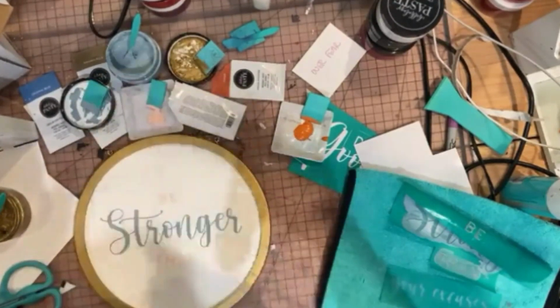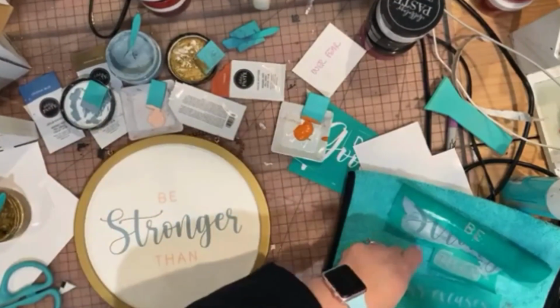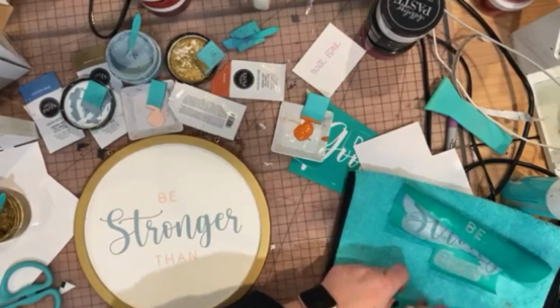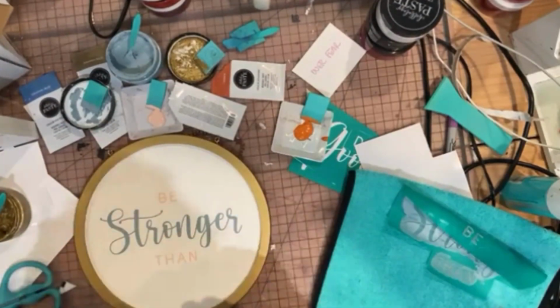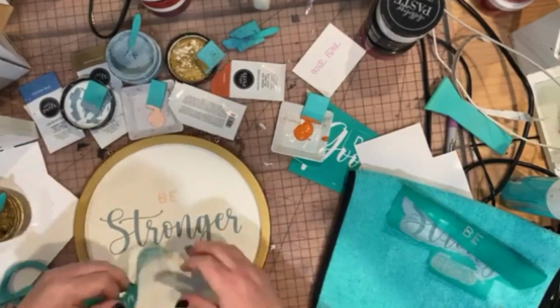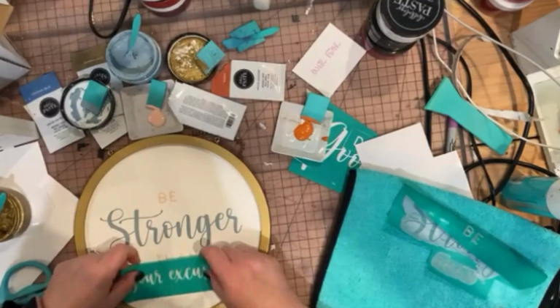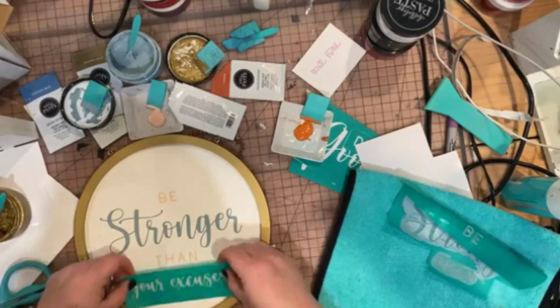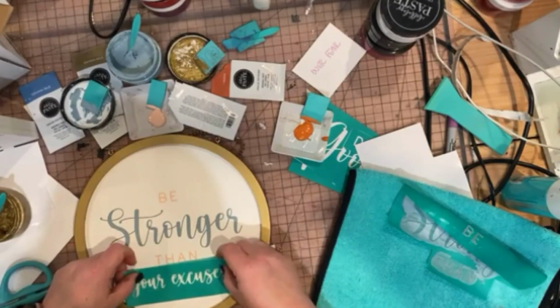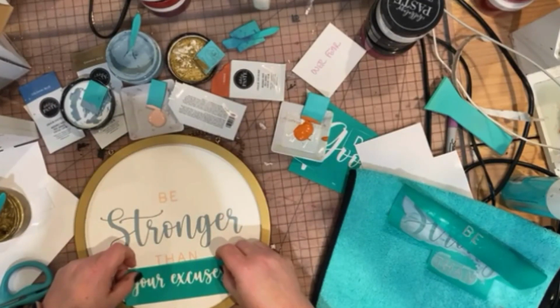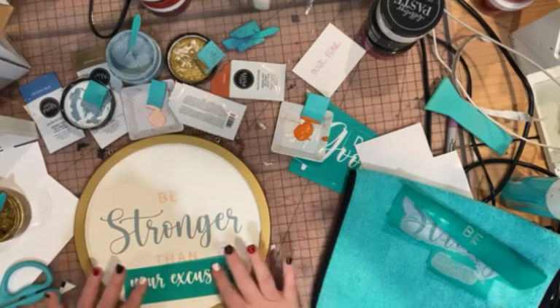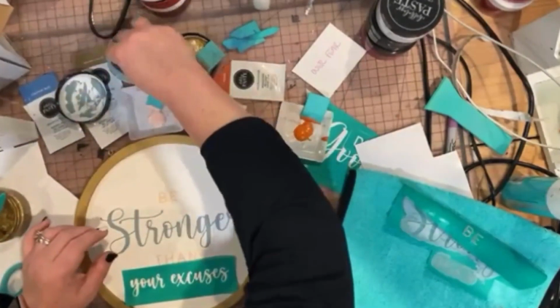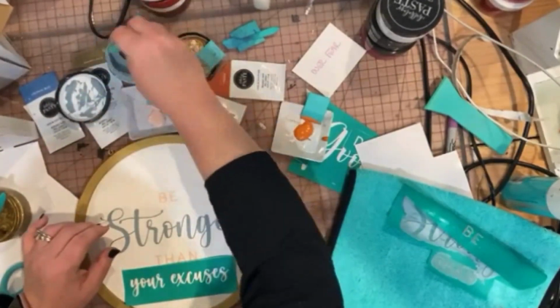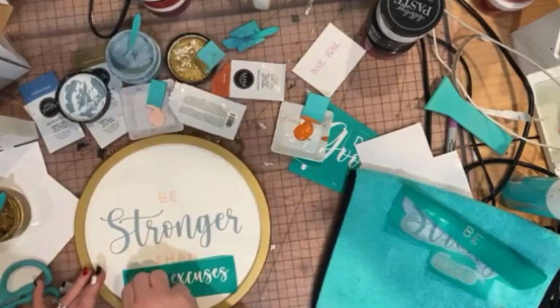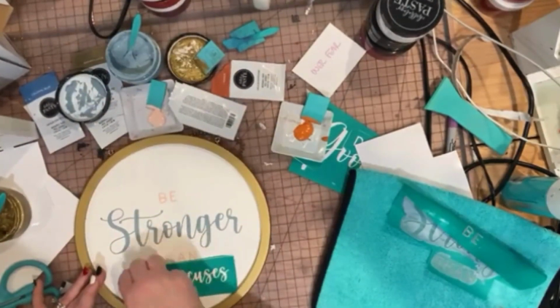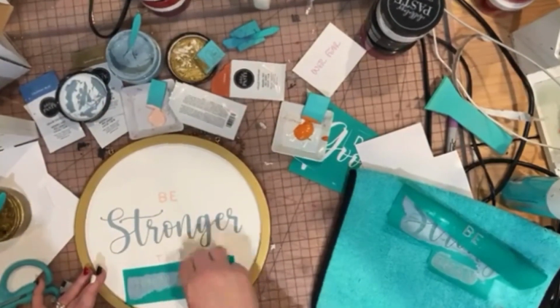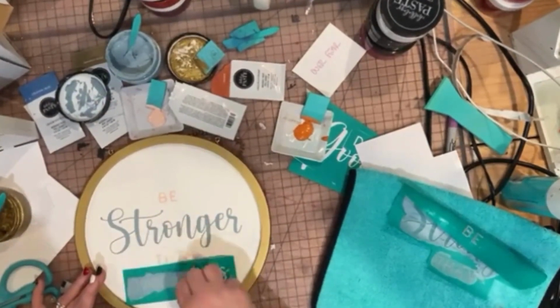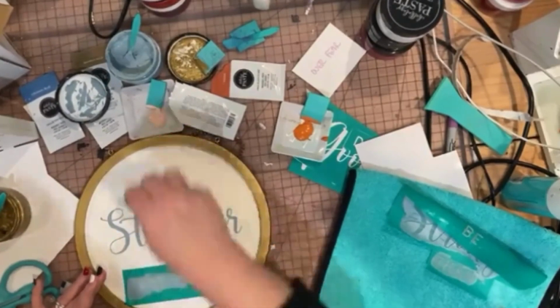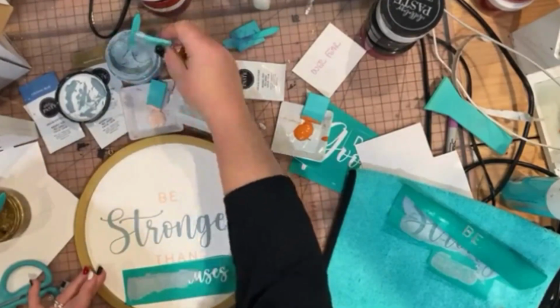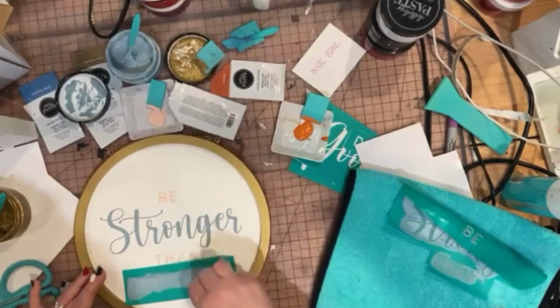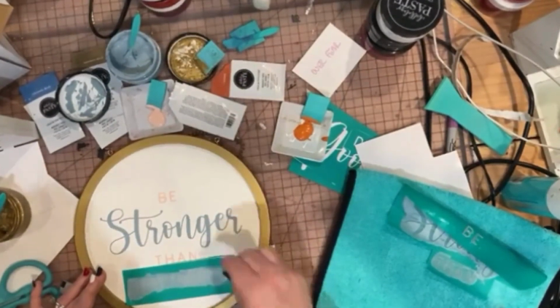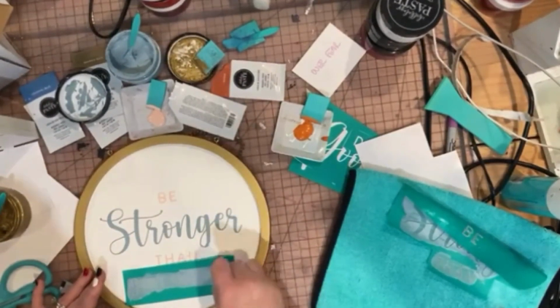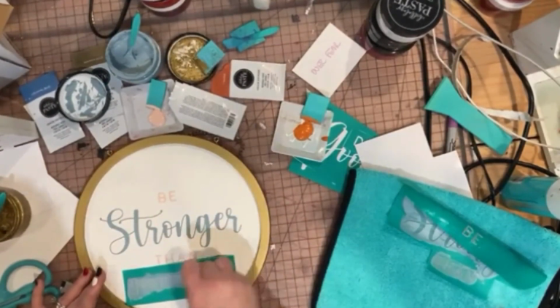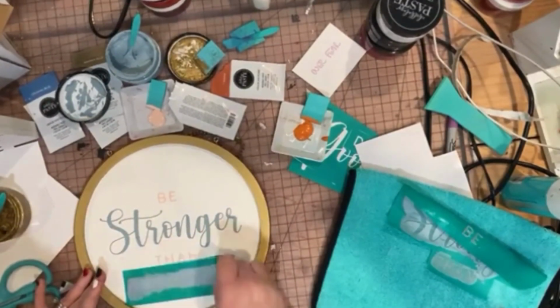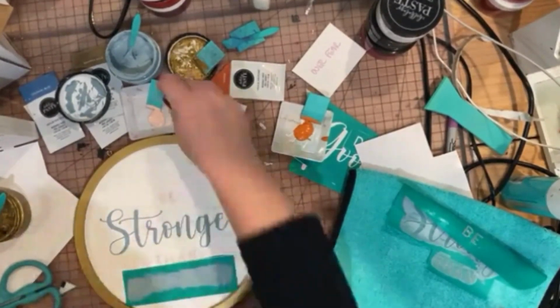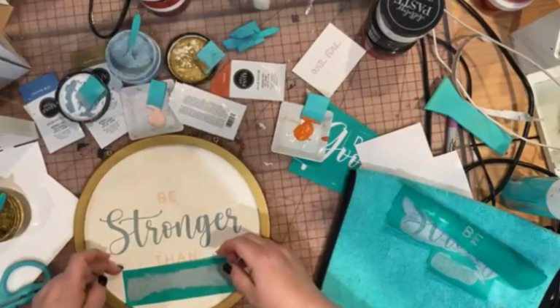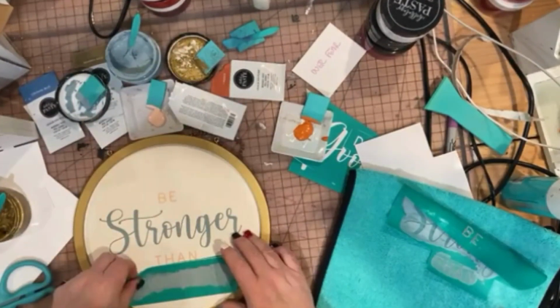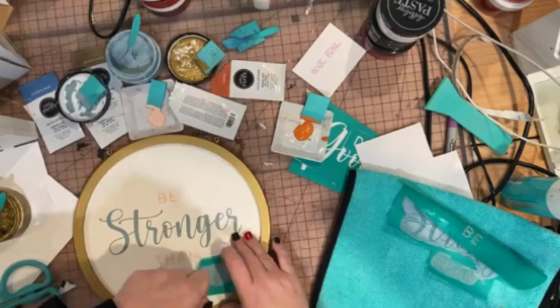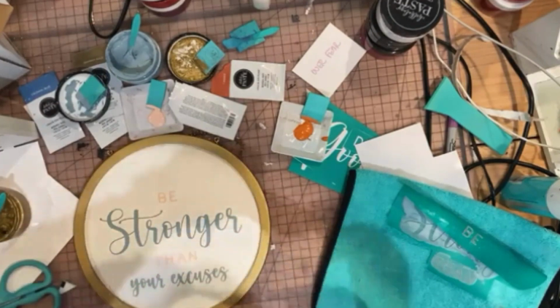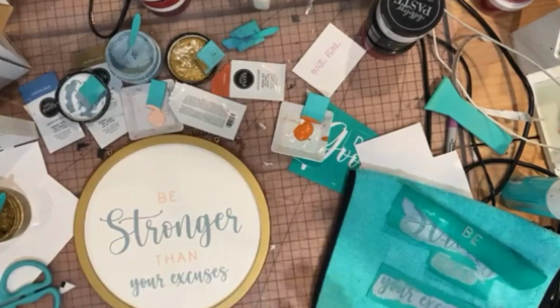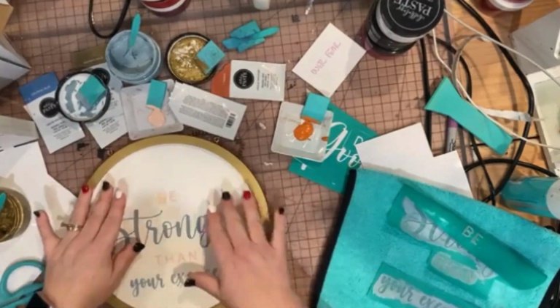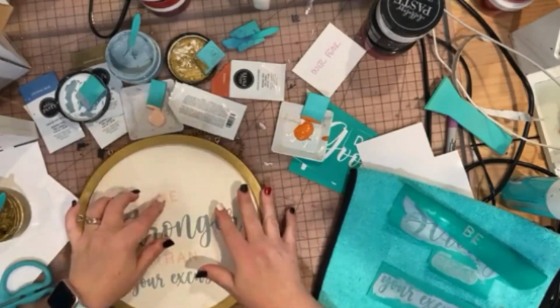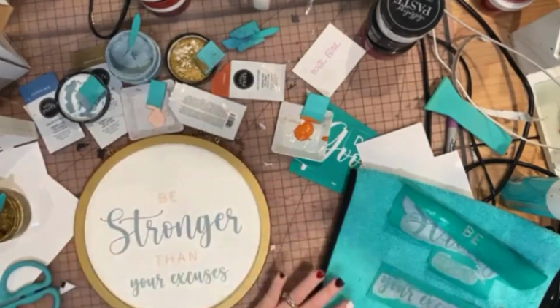Once I'm all done drying that first layer, I'm going to come in and grab the 'Your Excuses' and I'm going to do that also in Ocean Mist. Be sure to stay tuned for the finished project pics as well as a sneak peek of other projects that are going to be coming.